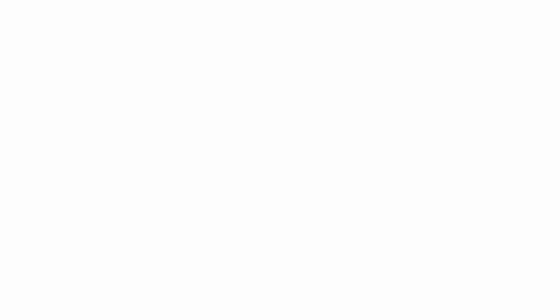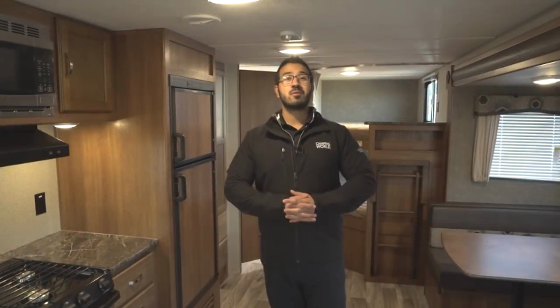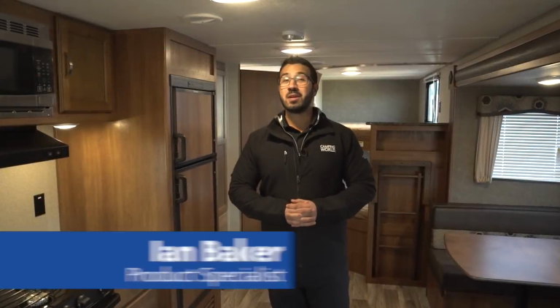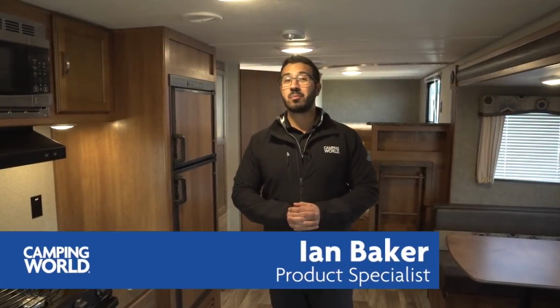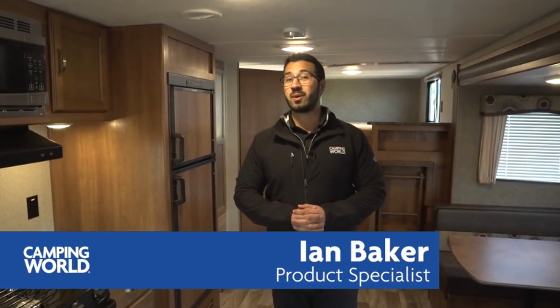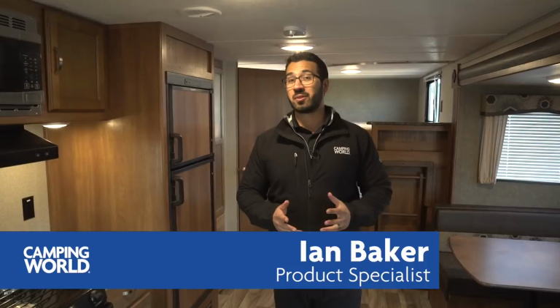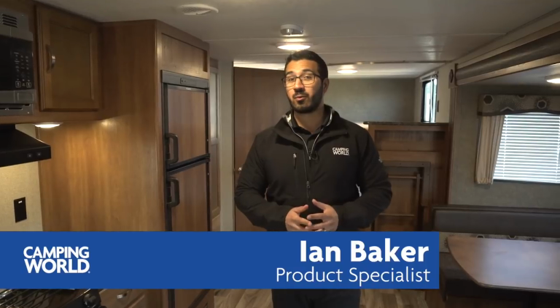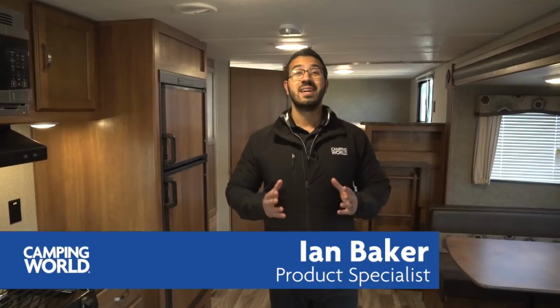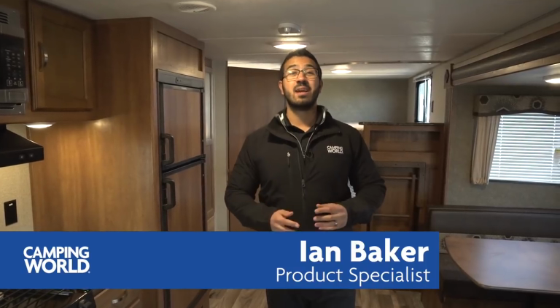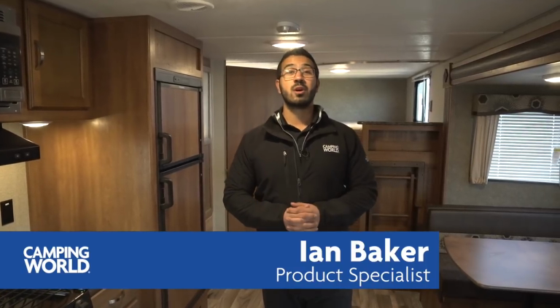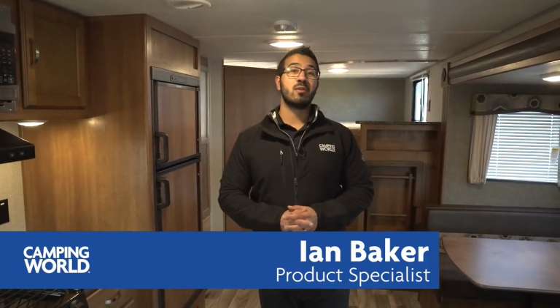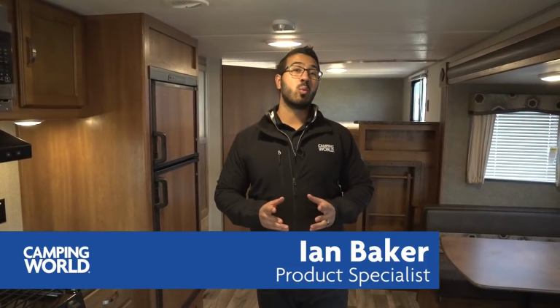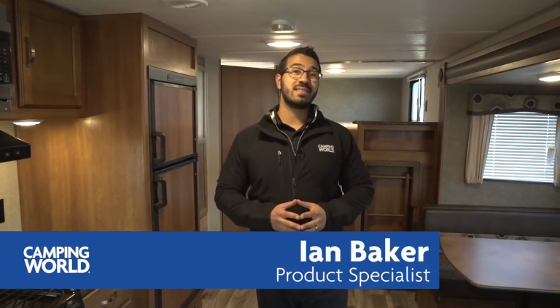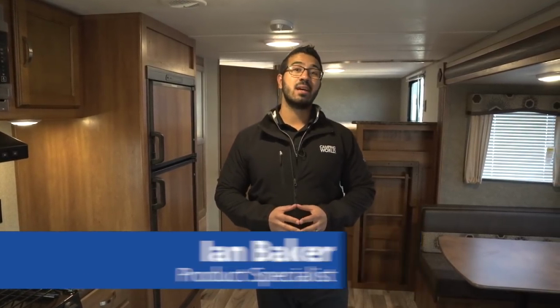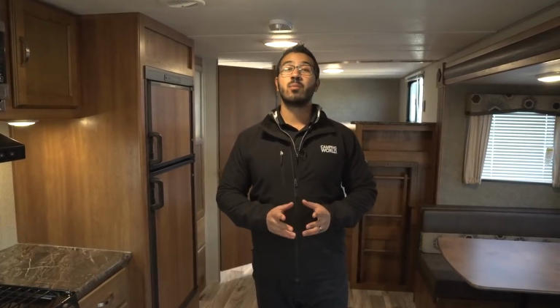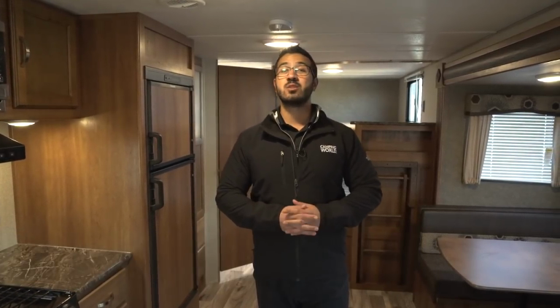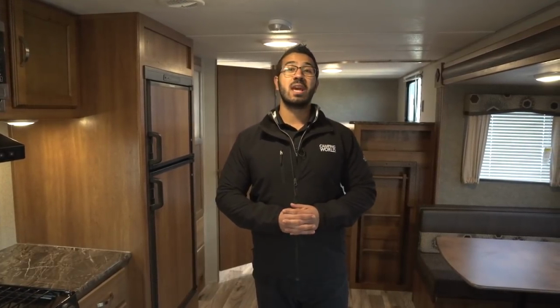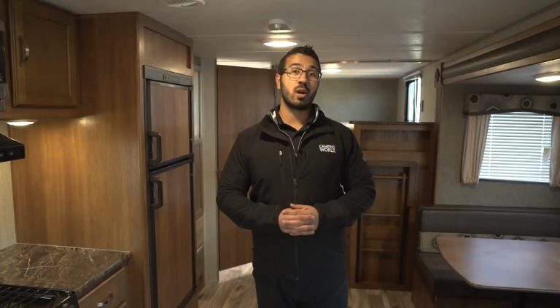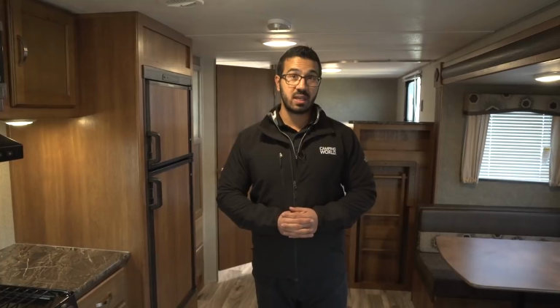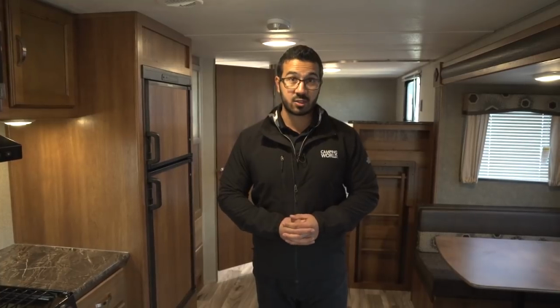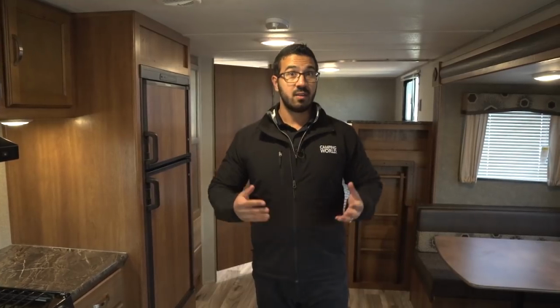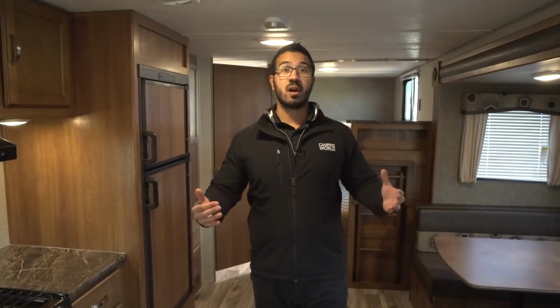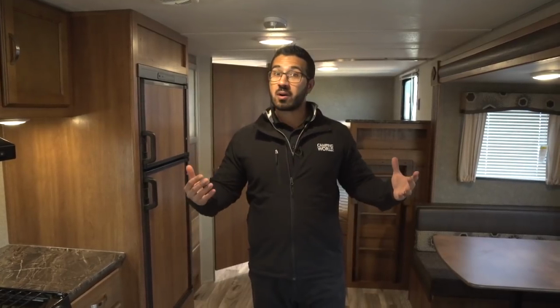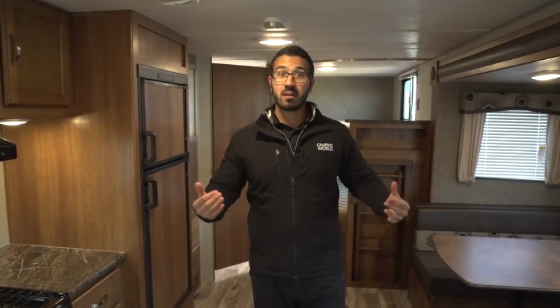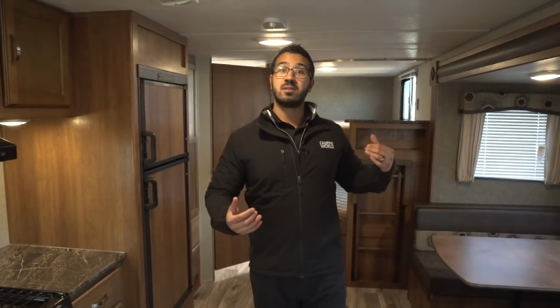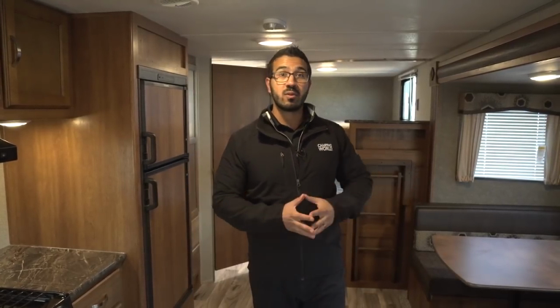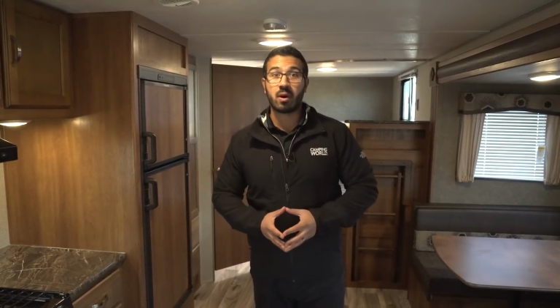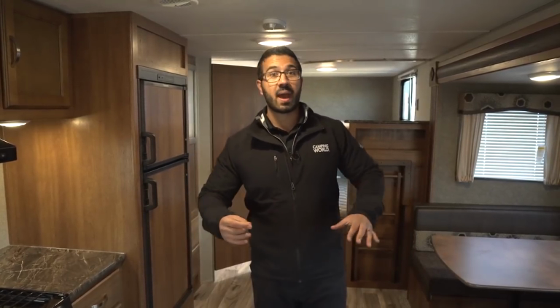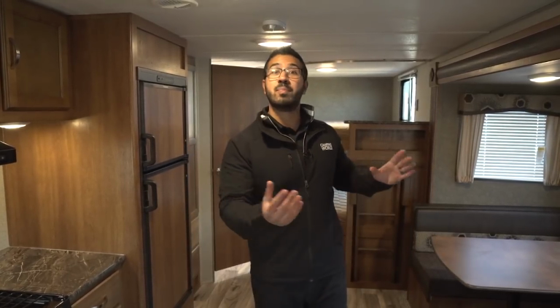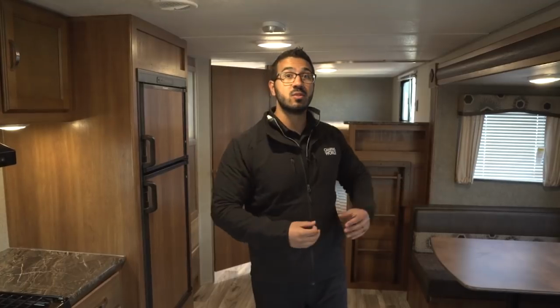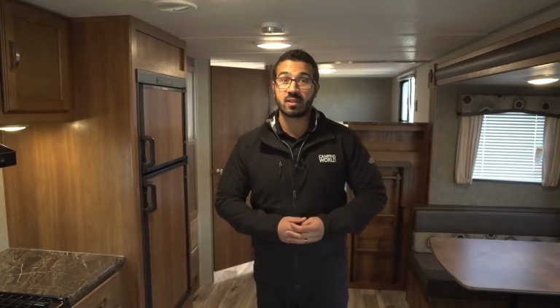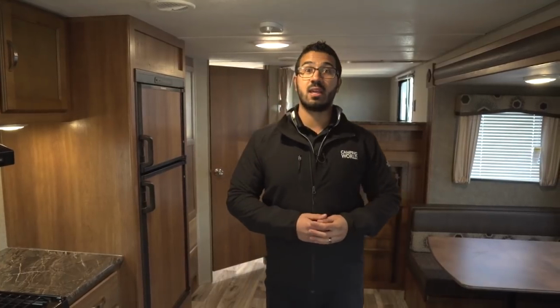Hi folks, I'm Ian Baker, the product specialist with Camping World. Today we're going to go over the 2018 Summerland 2820BH. This is a nice bunk model — you have the double over double bunks in the back and a big super slide here, which makes it a nice wide open camper.